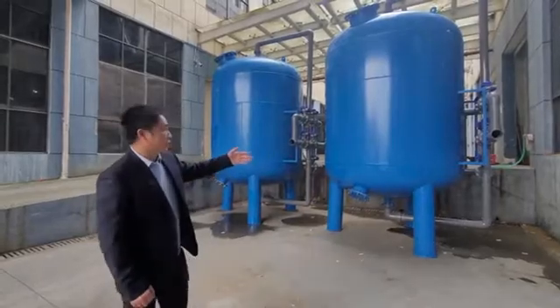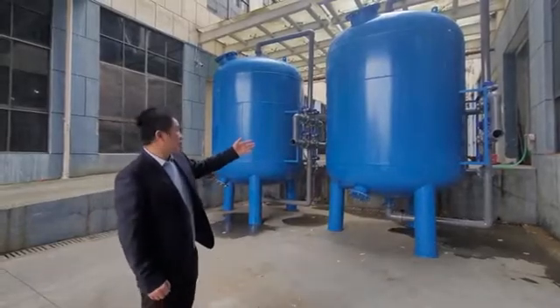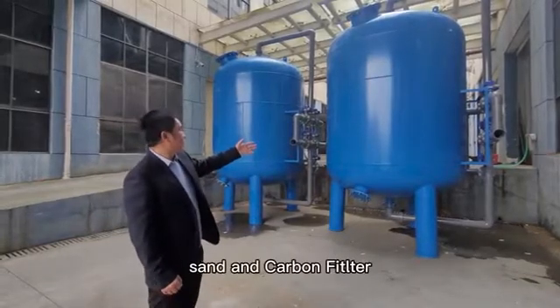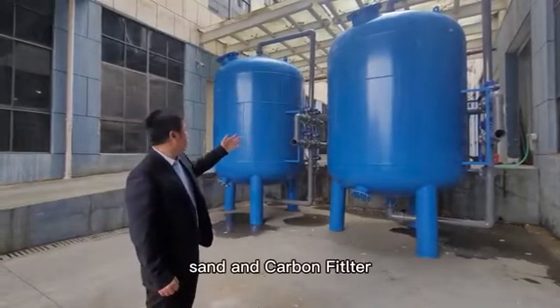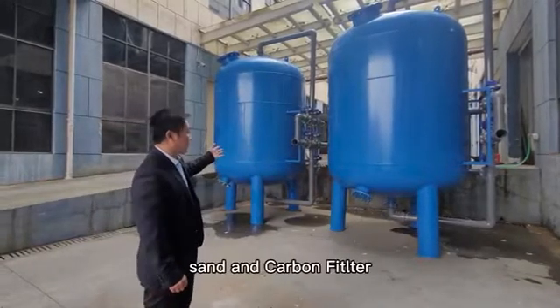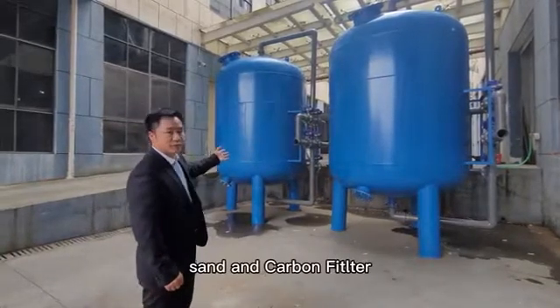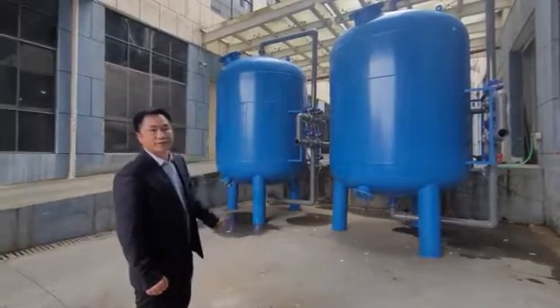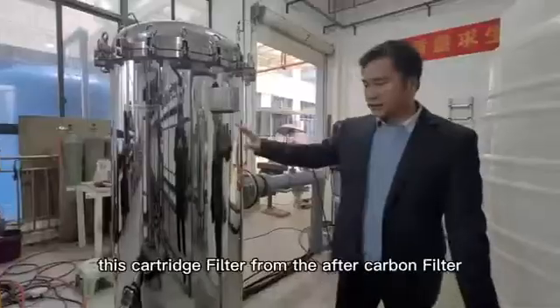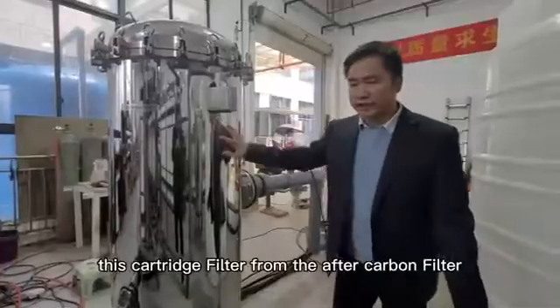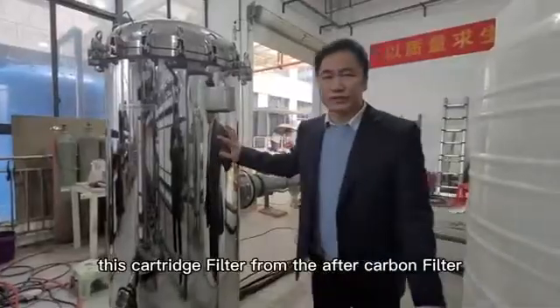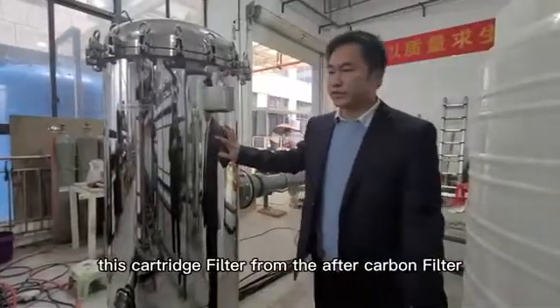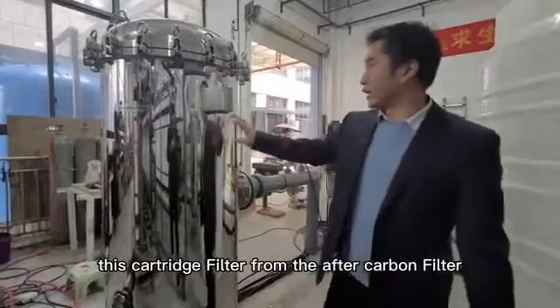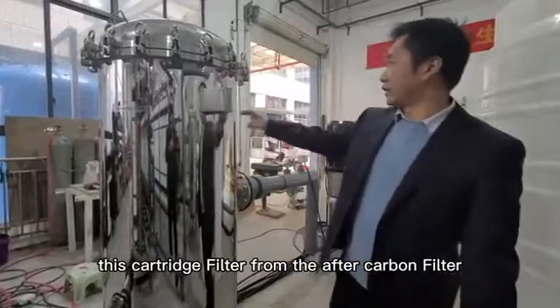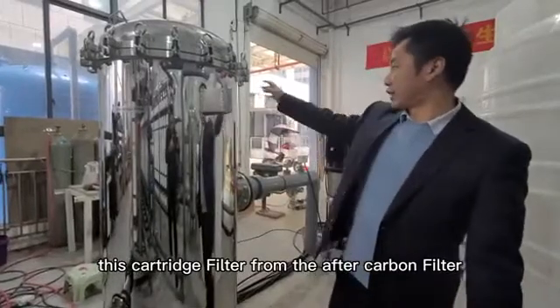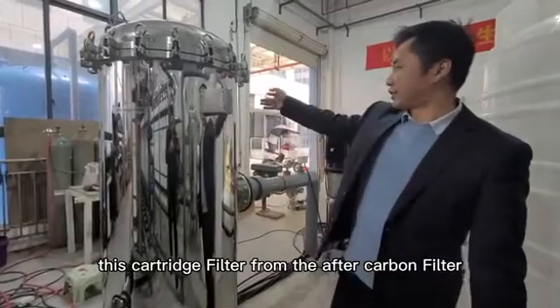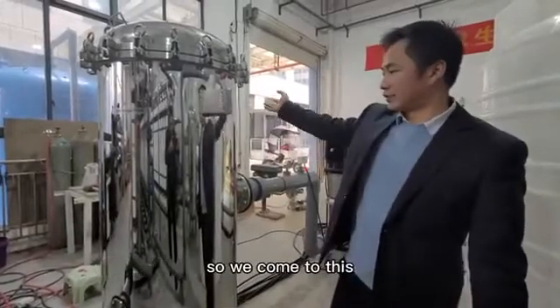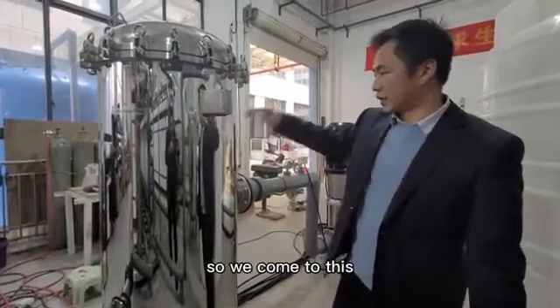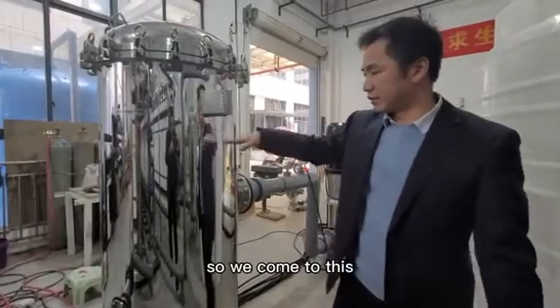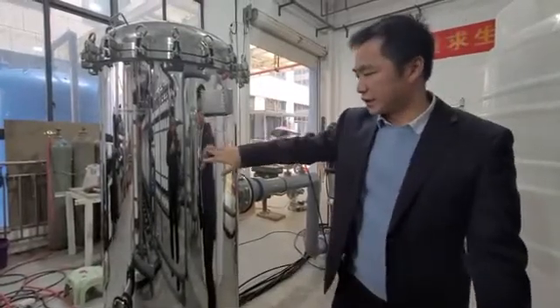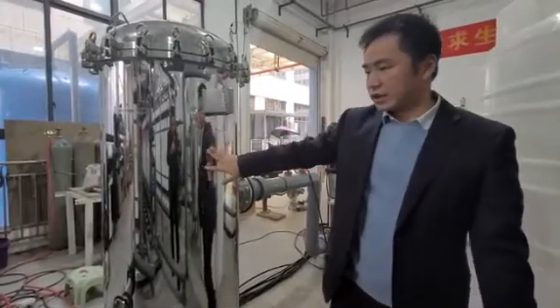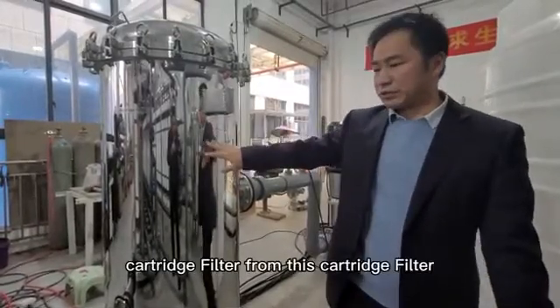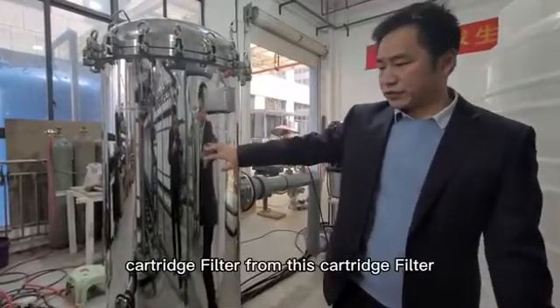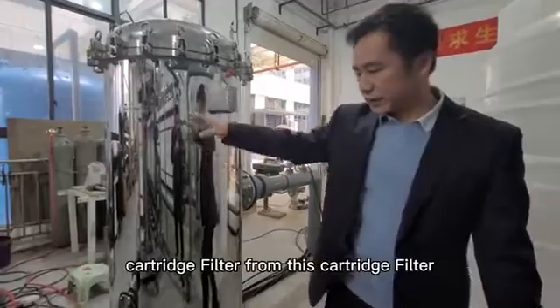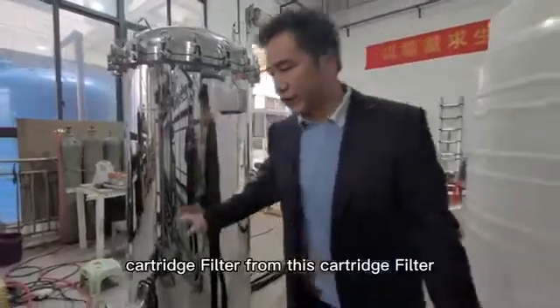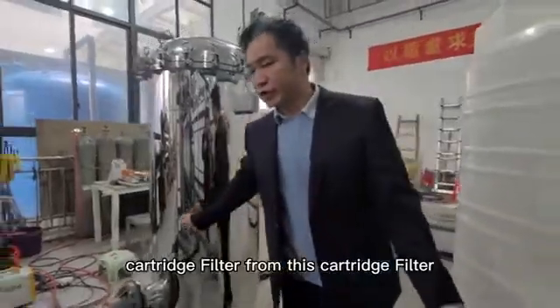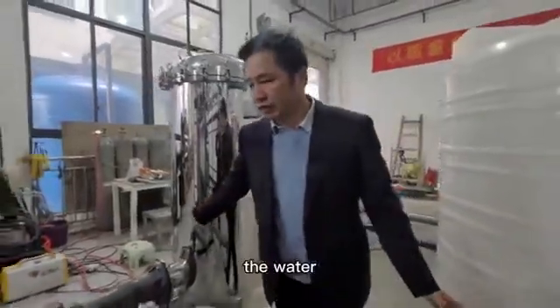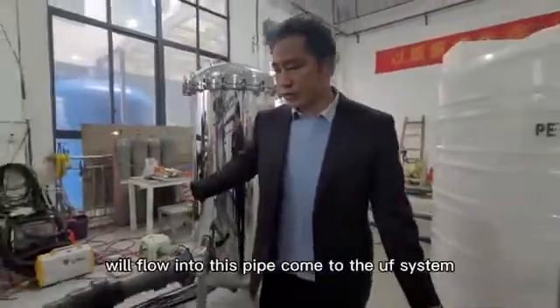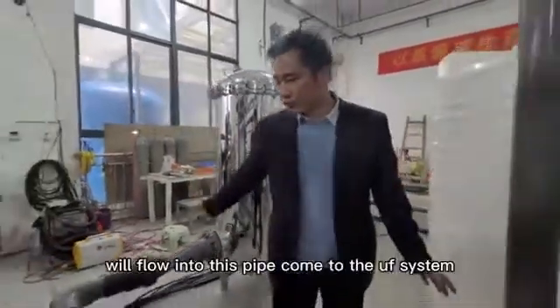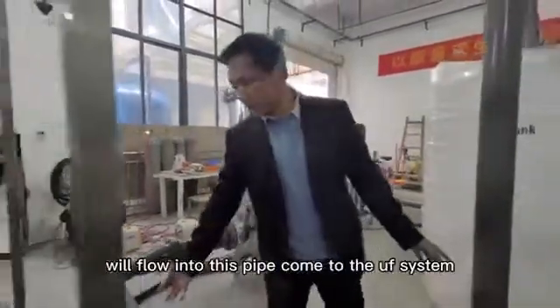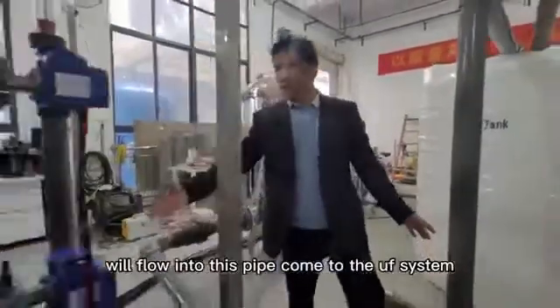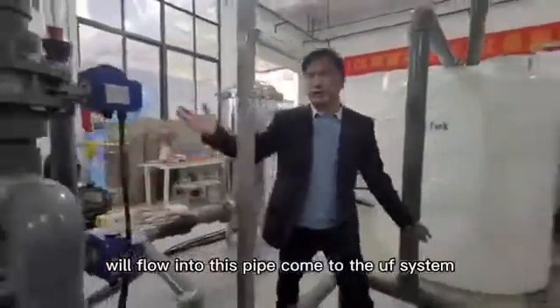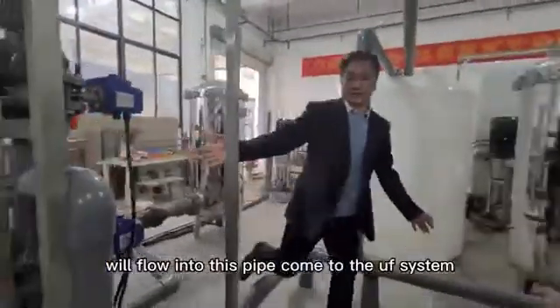The treatment starts with sand and carbon filter. This cartridge filter comes after the carbon filter. From this cartridge filter, the water will follow this pipe and come to the UF system.